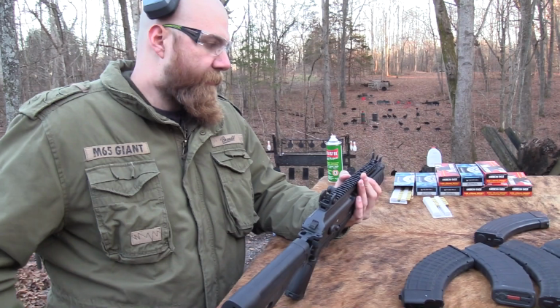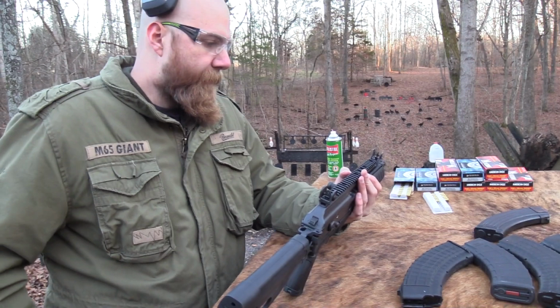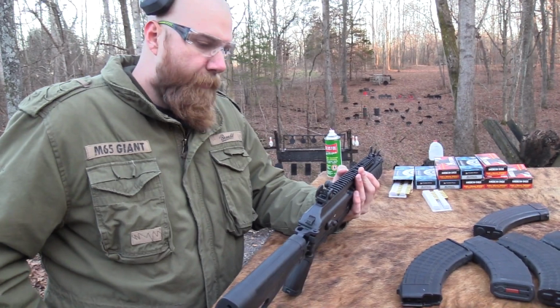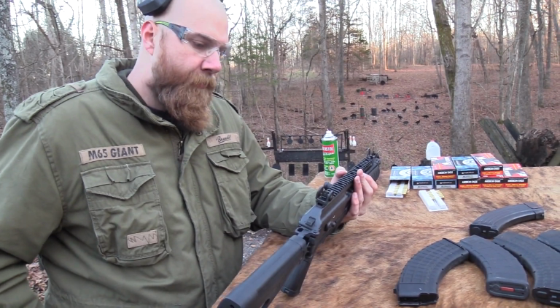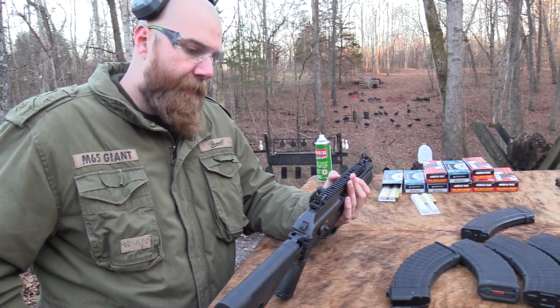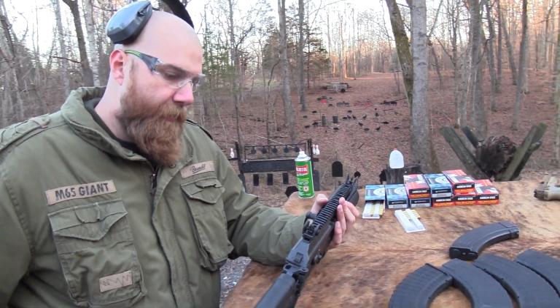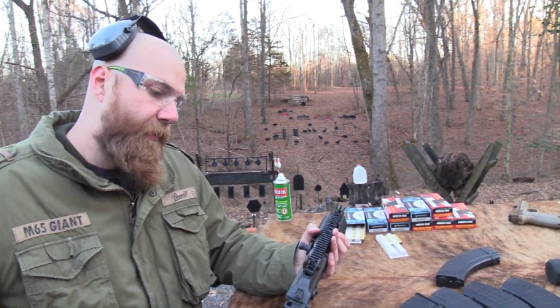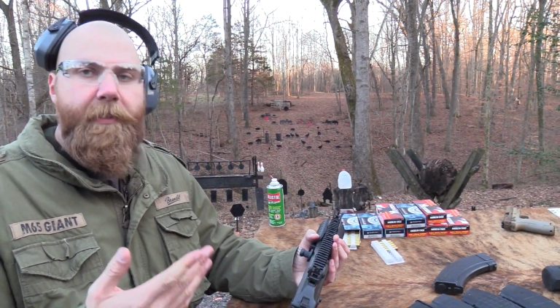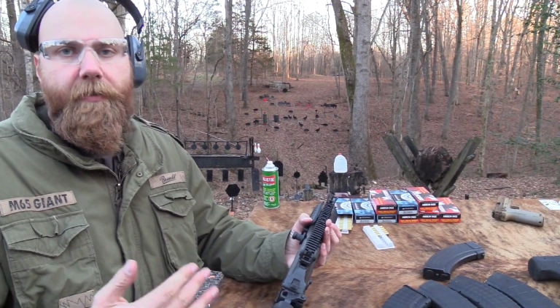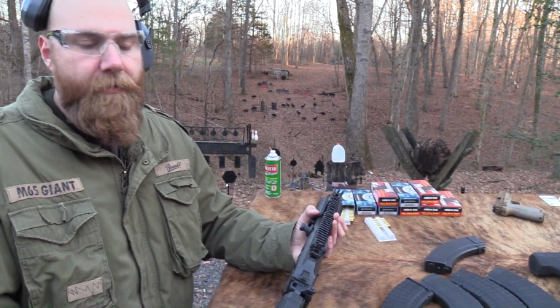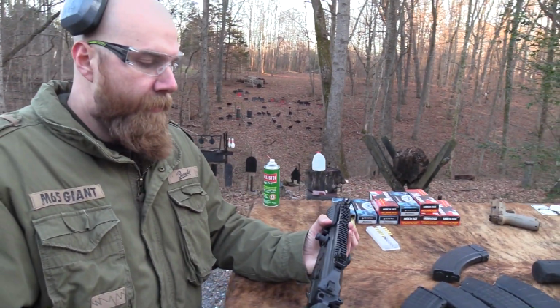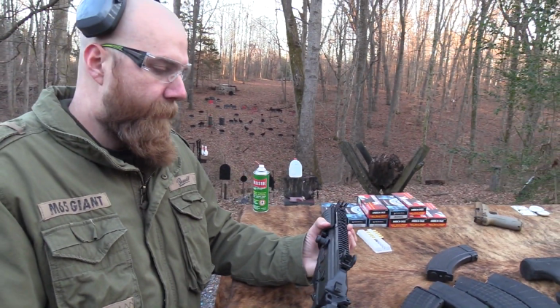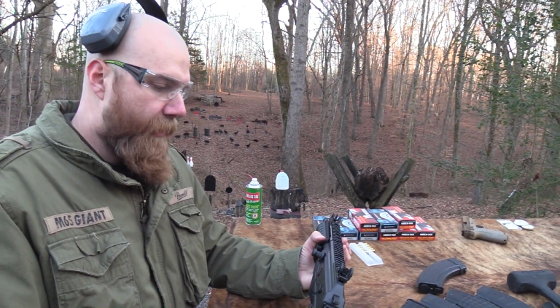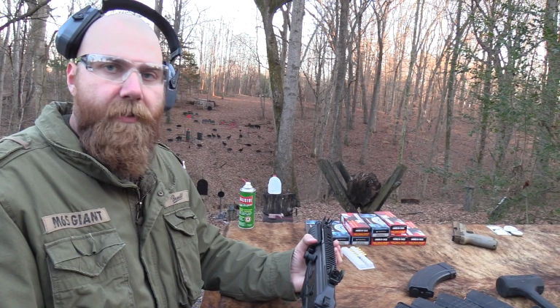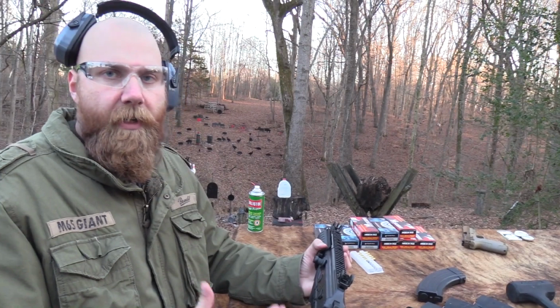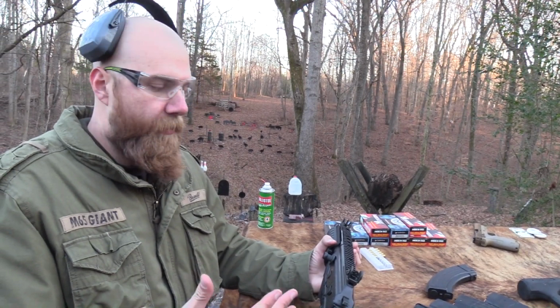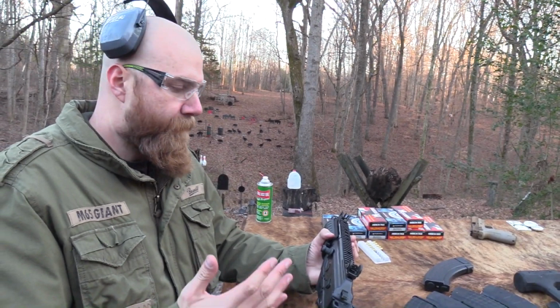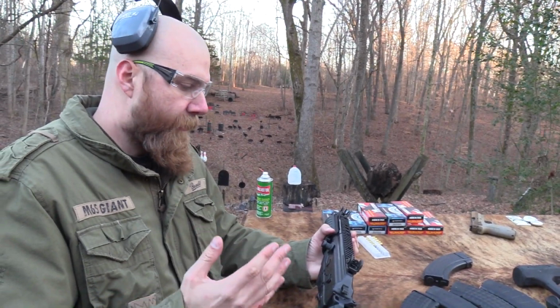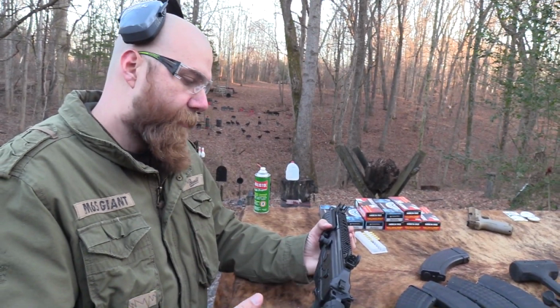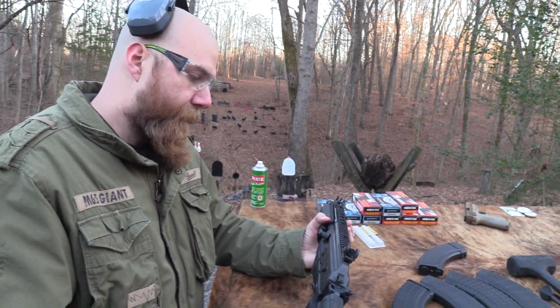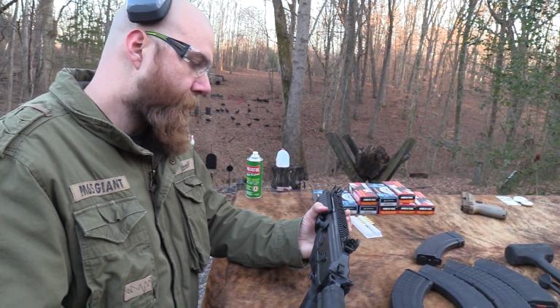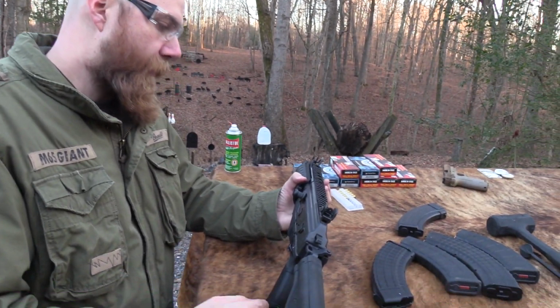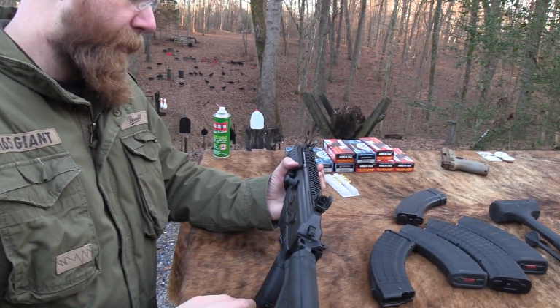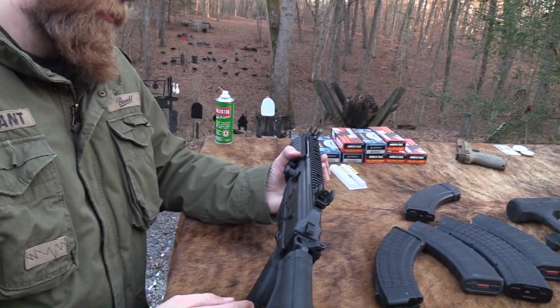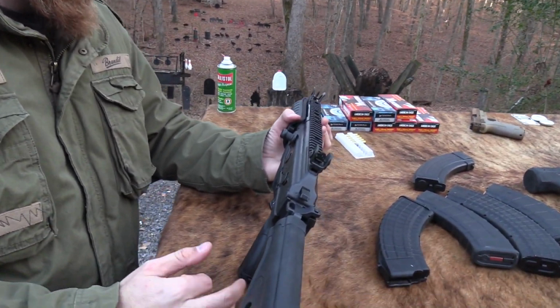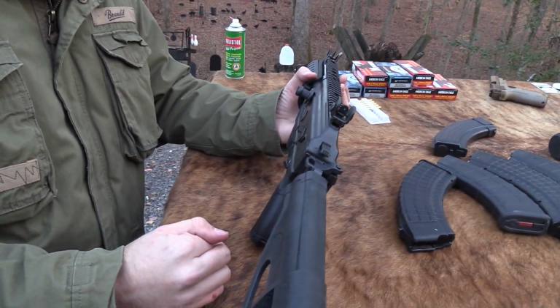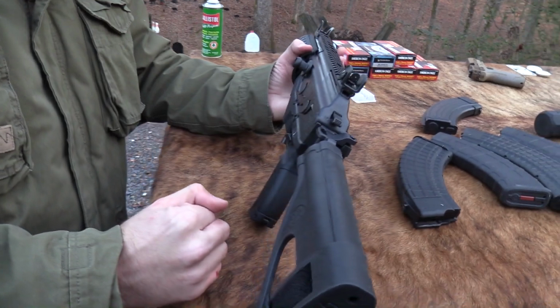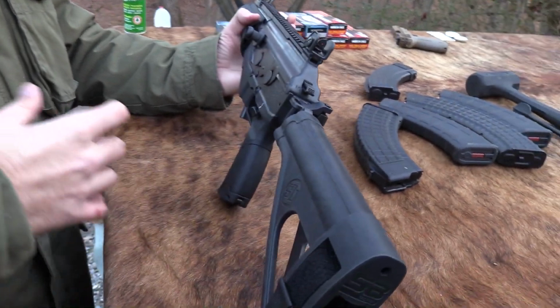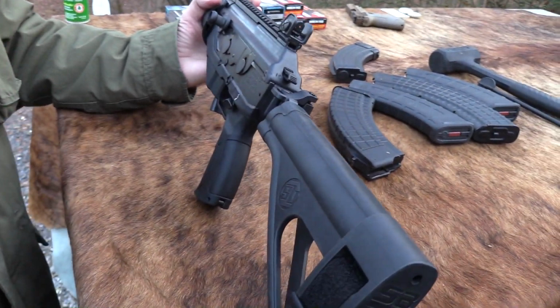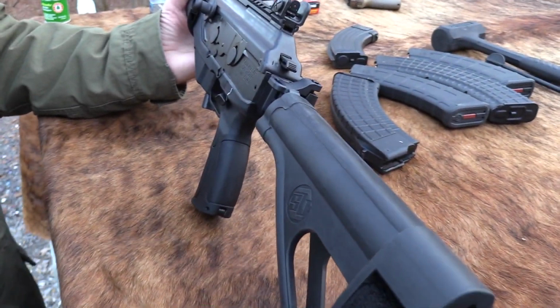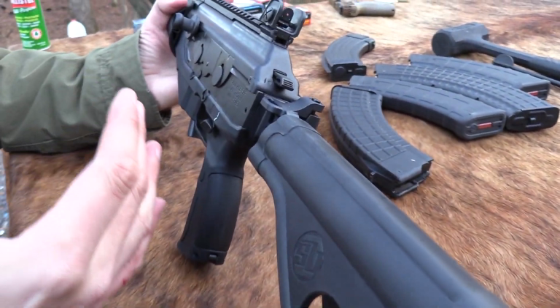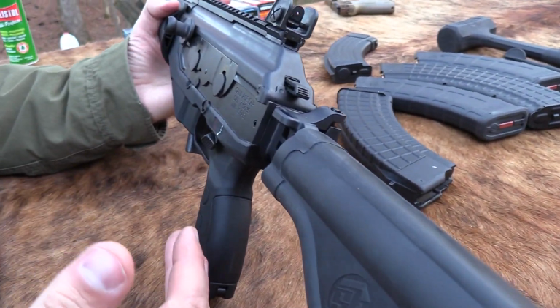With the Galil Ace SAR you've got two little tritium dots back here that glow at night and one up front, so that's pretty handy. Not a lot of rifles or pistols come with that — a lot of times that's something you have to do aftermarket. It is an expensive gun; these things come in around eighteen hundred dollars, so they're not cheap.